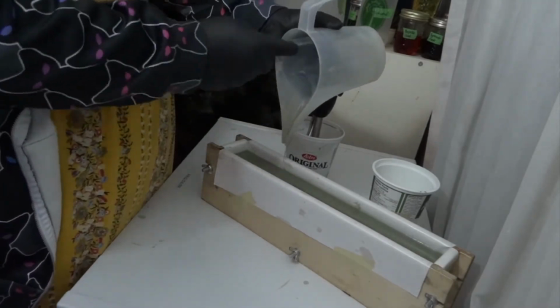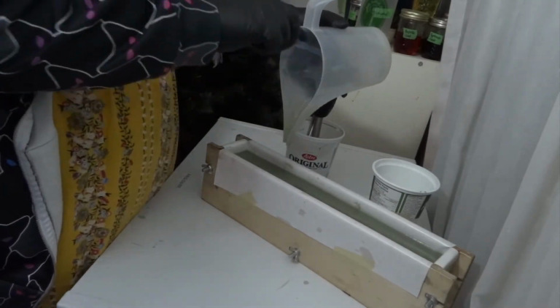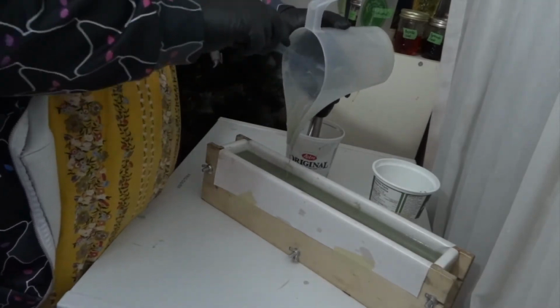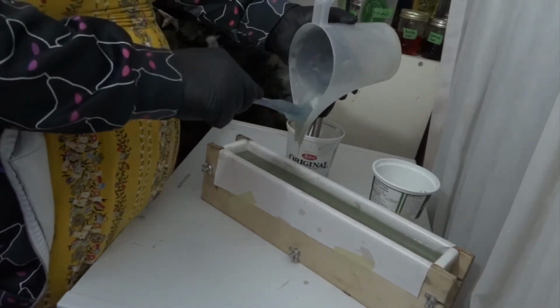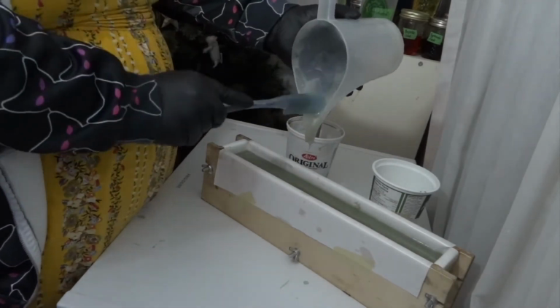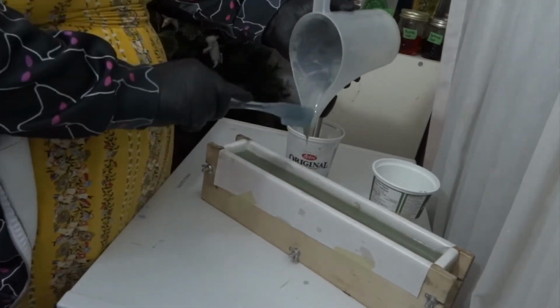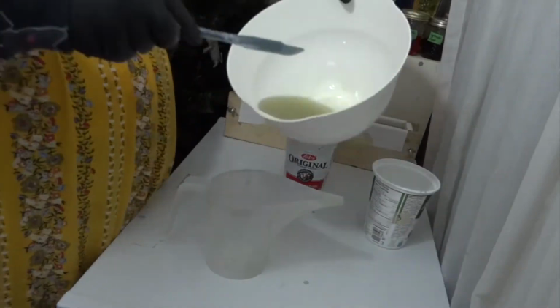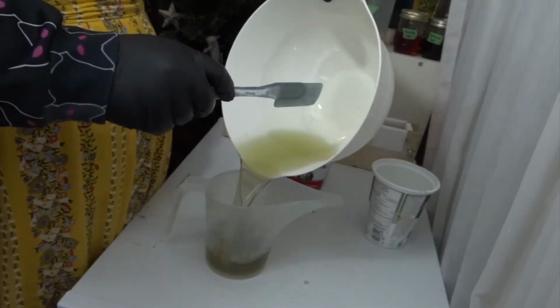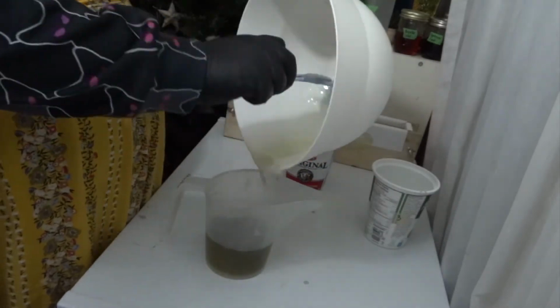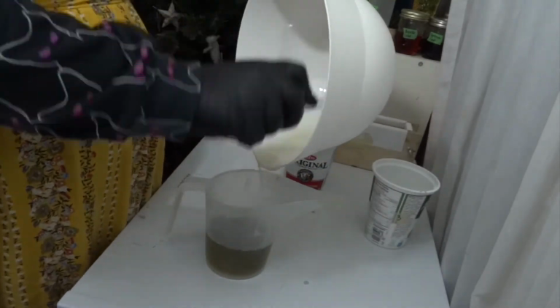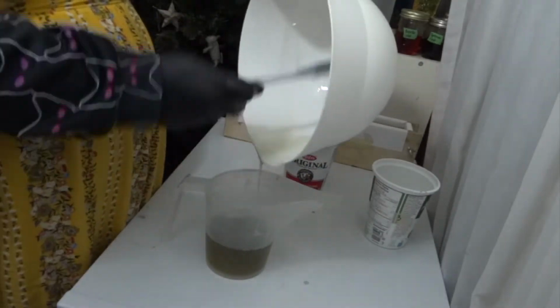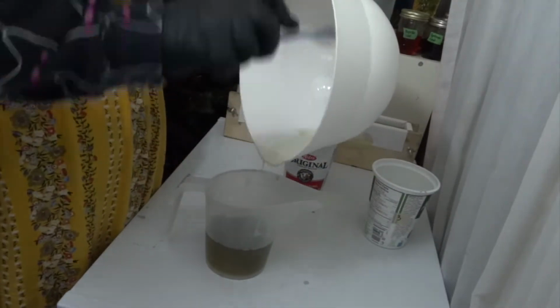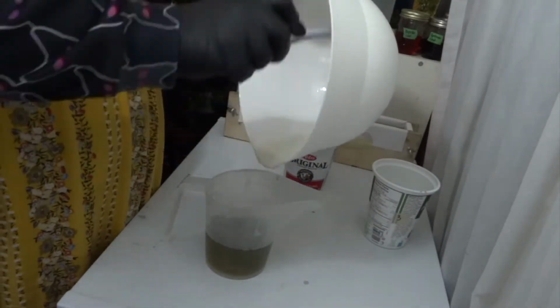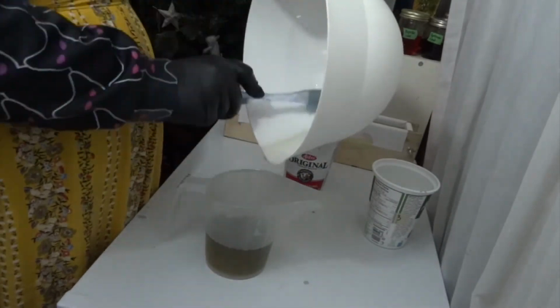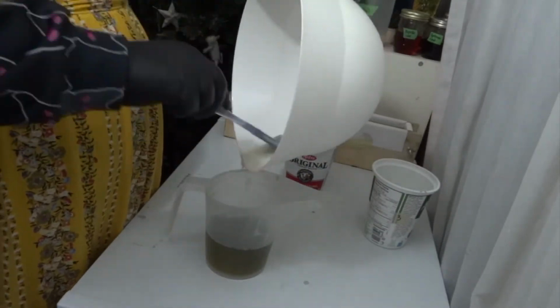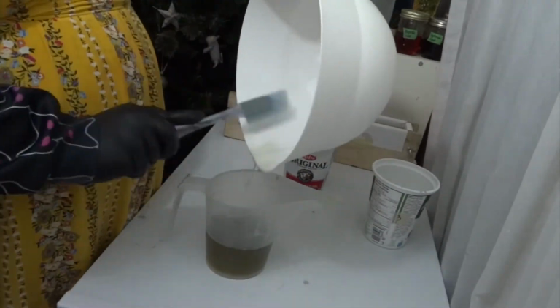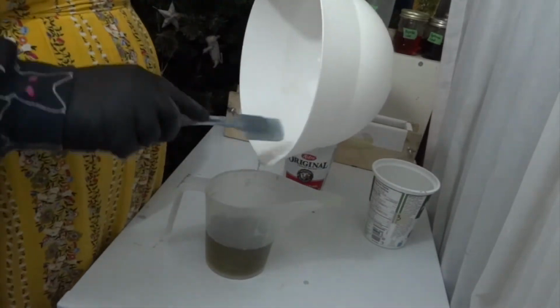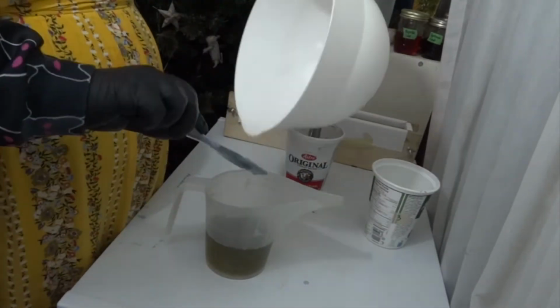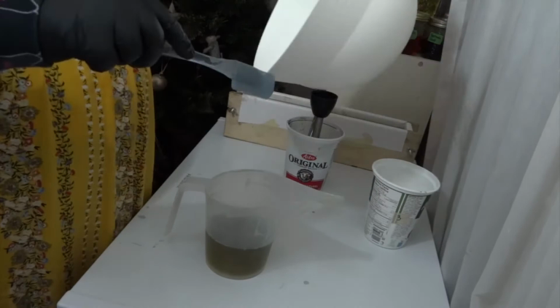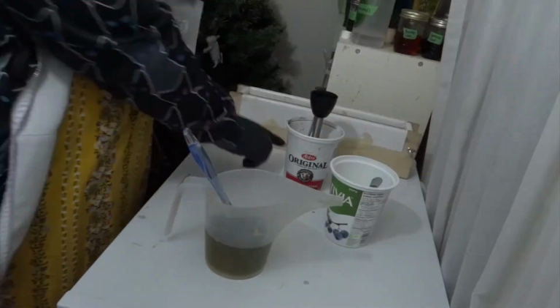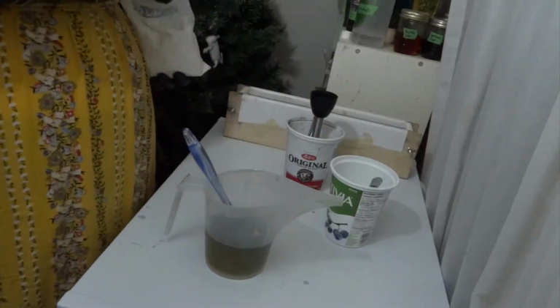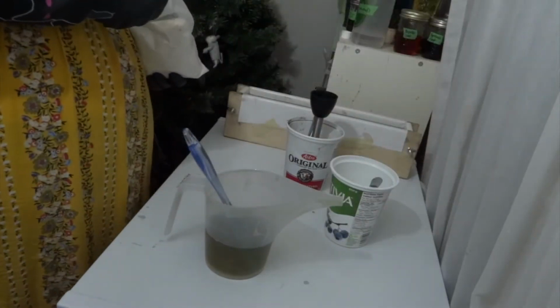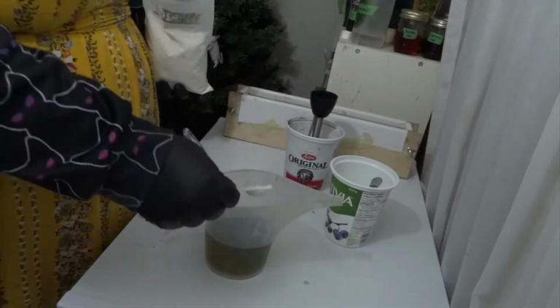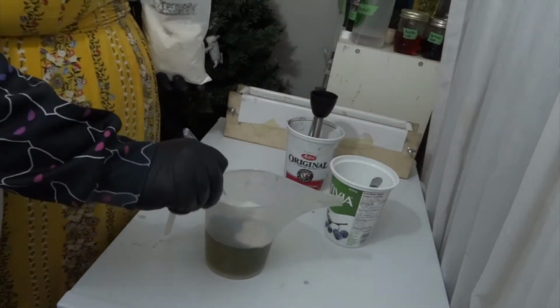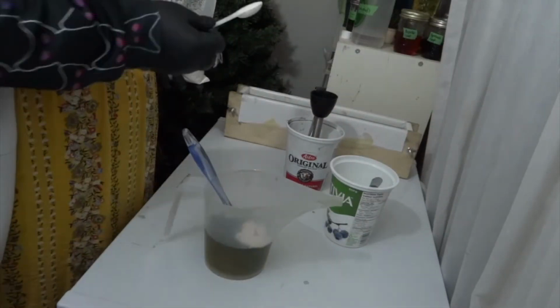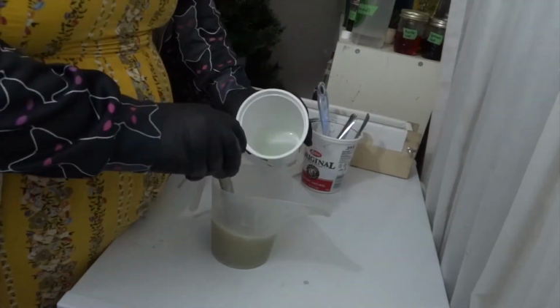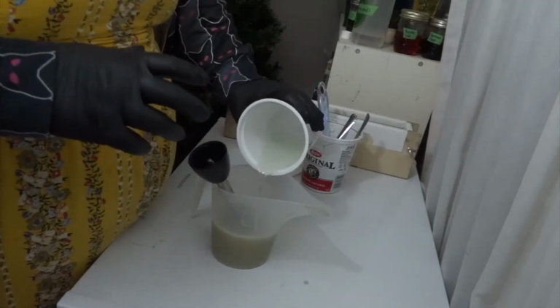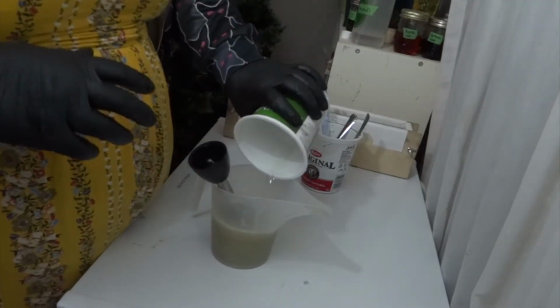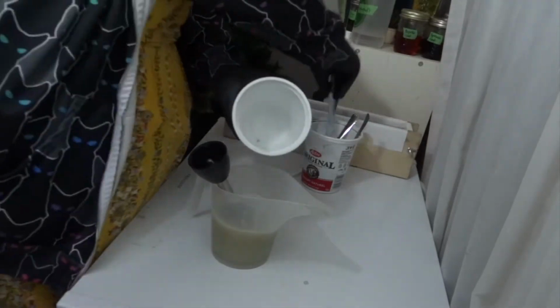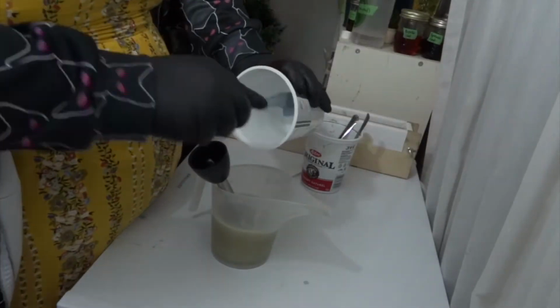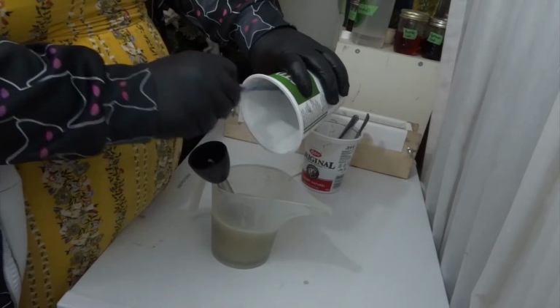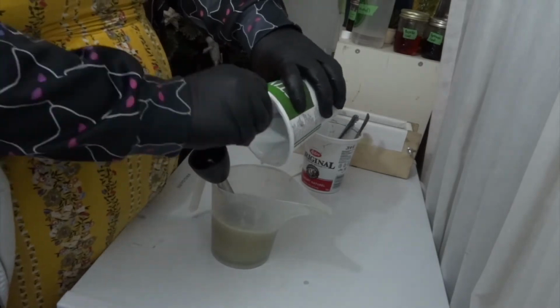The top layer I only color with the tiny bit of indigo that is in the olive oil that I infused before. That makes it pretty much white — it's just sort of an off-white color. You can see the lye solution is clear this time.